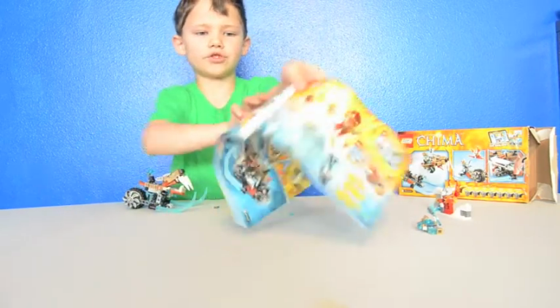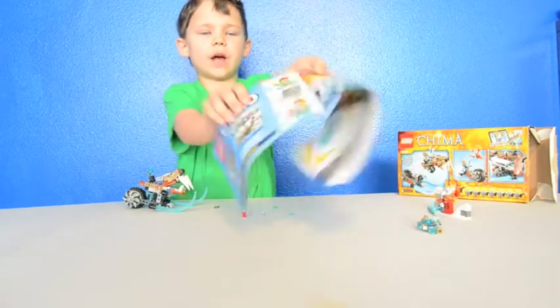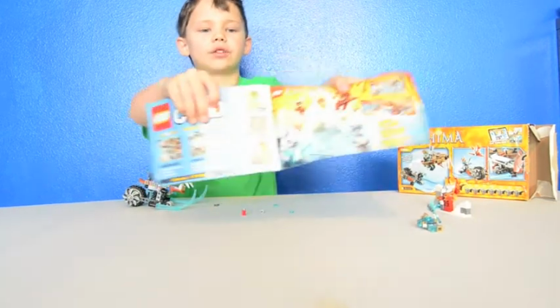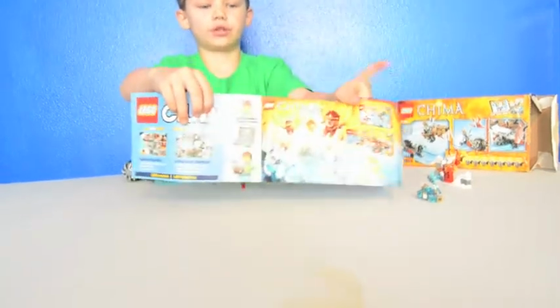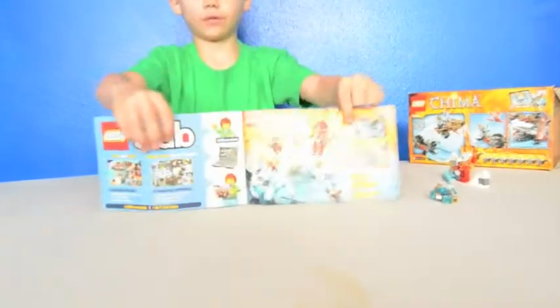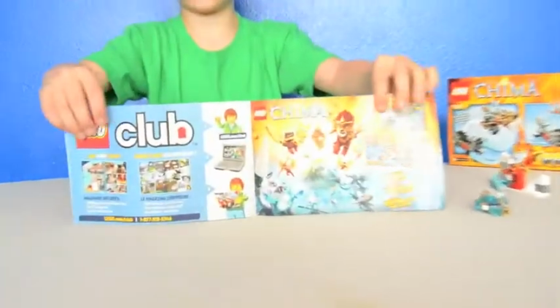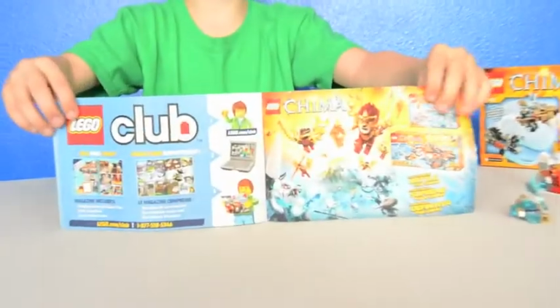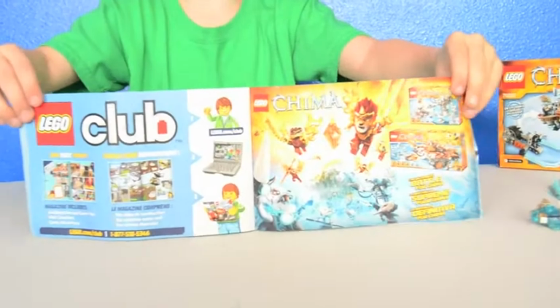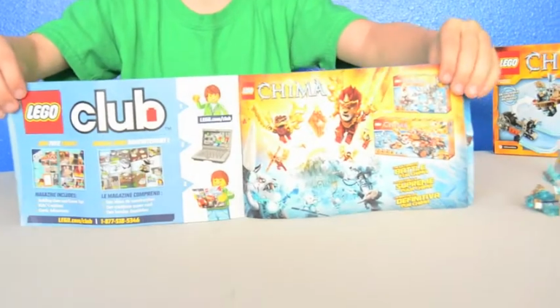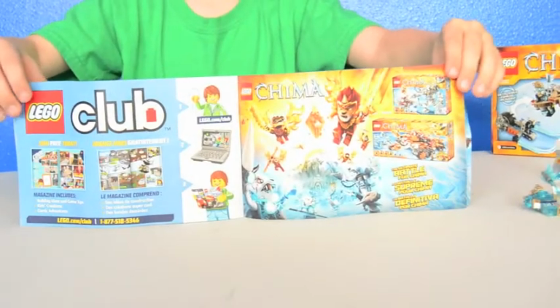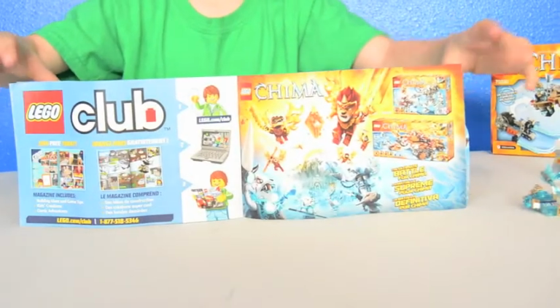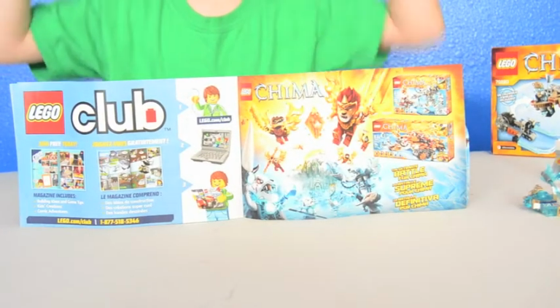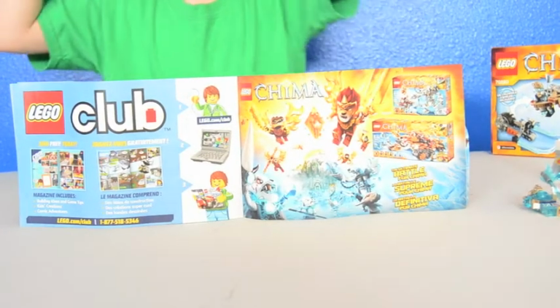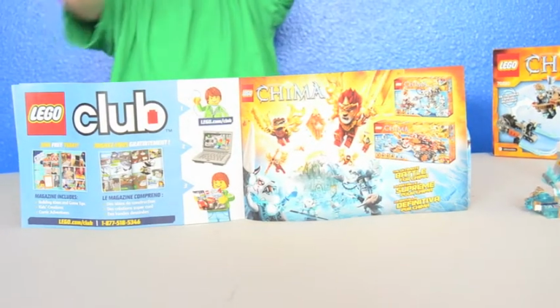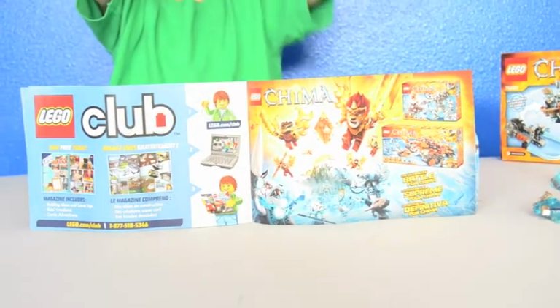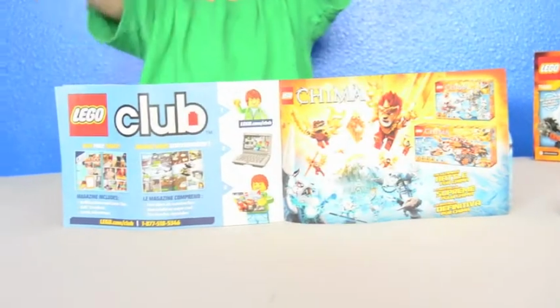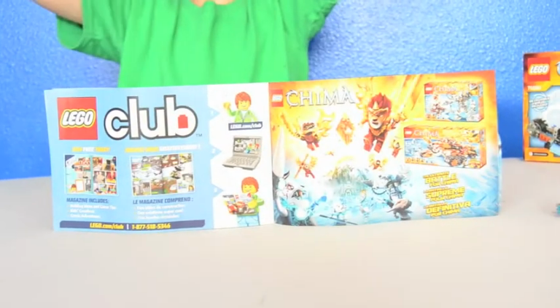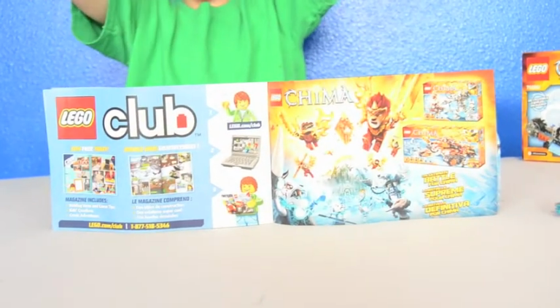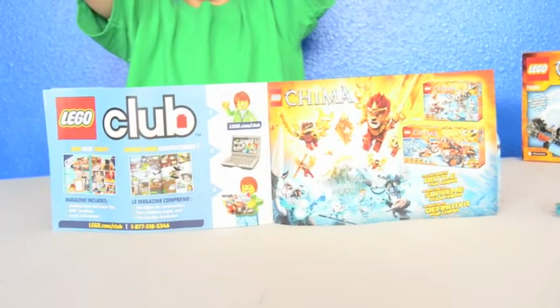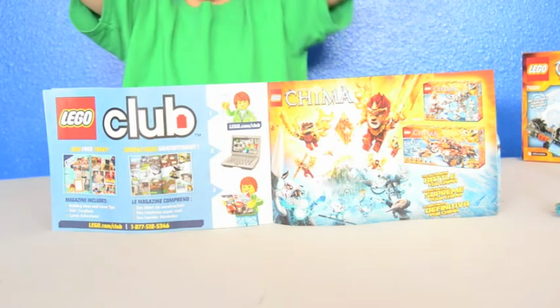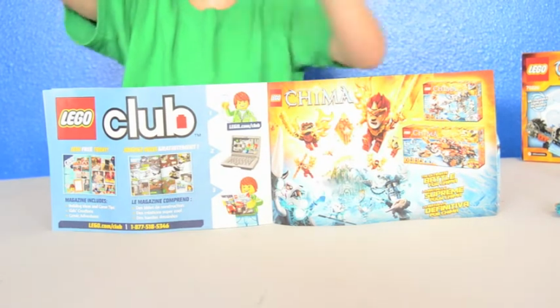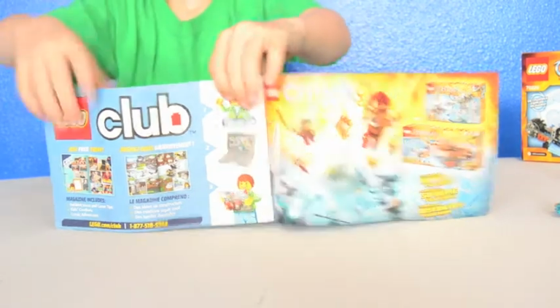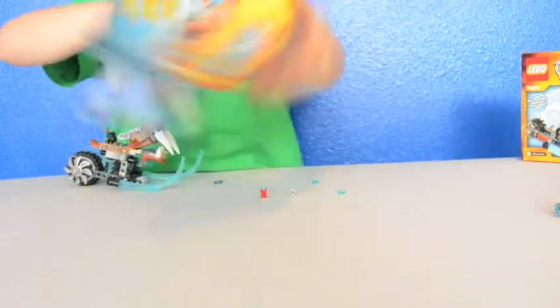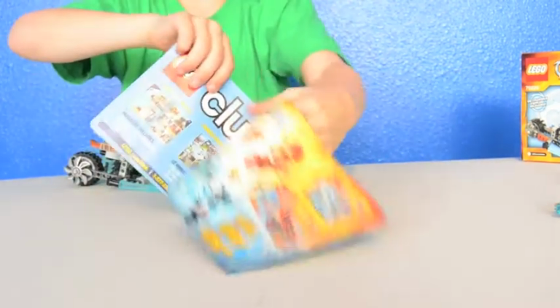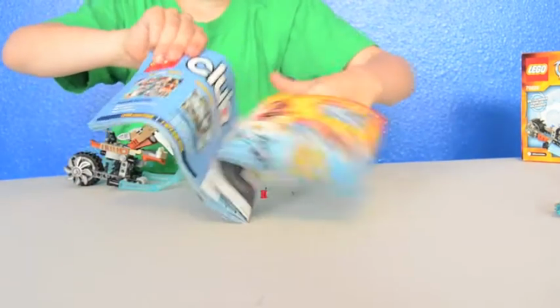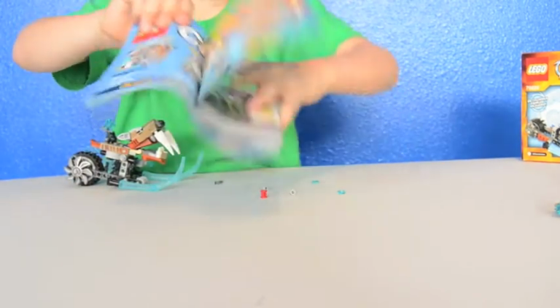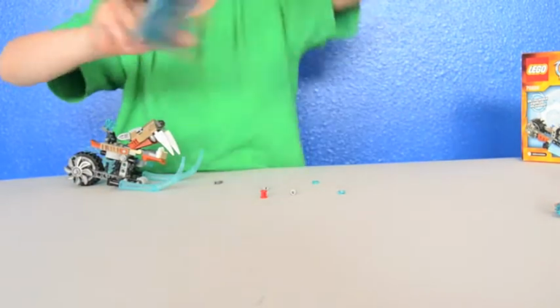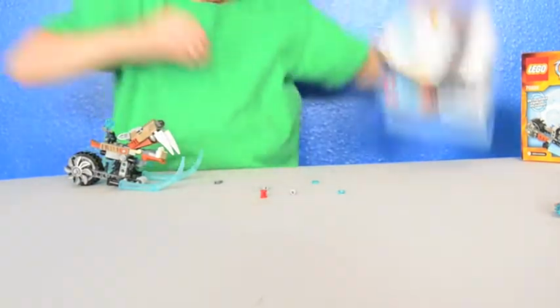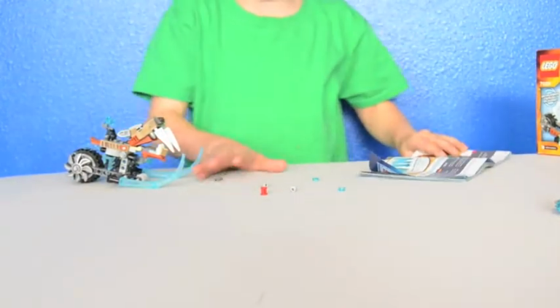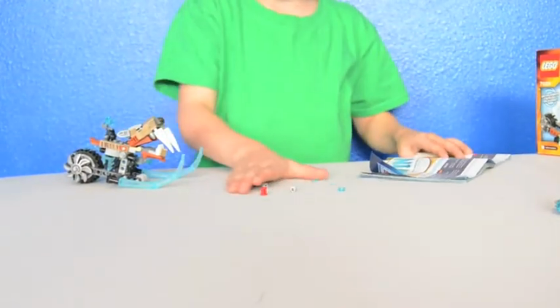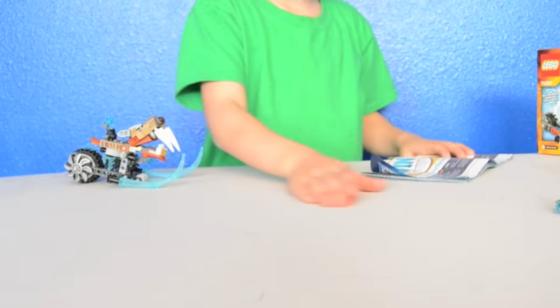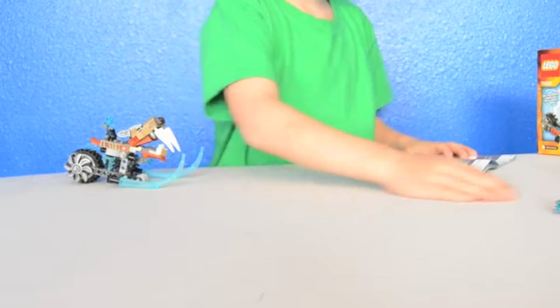Here's the back of the instruction book — you can see all the guys with their fire wings. The set is all finished and it comes with extra pieces.